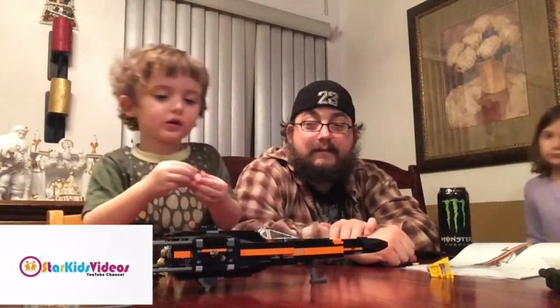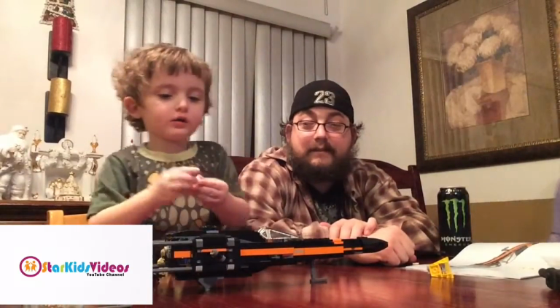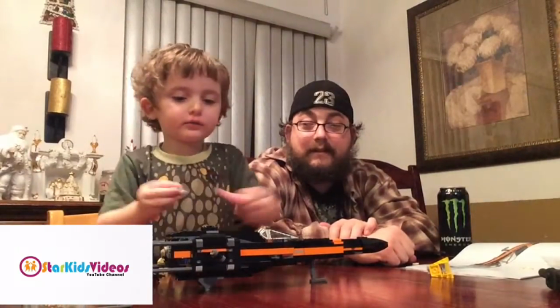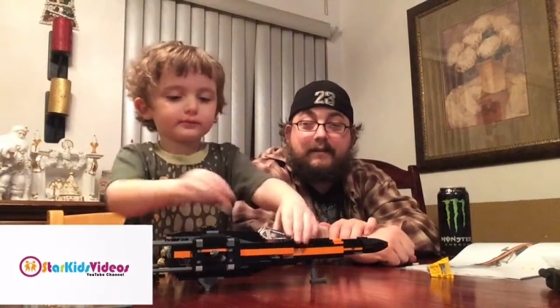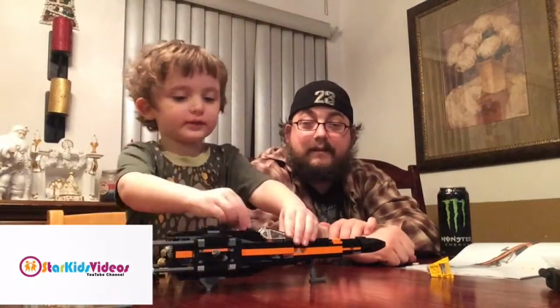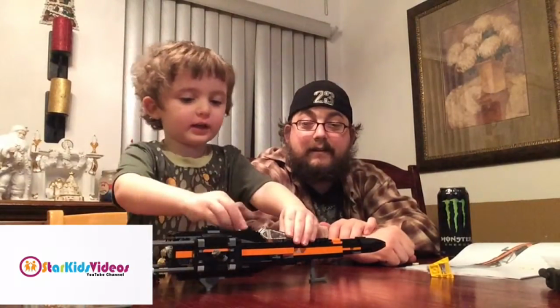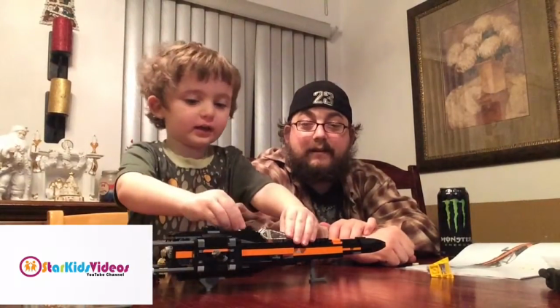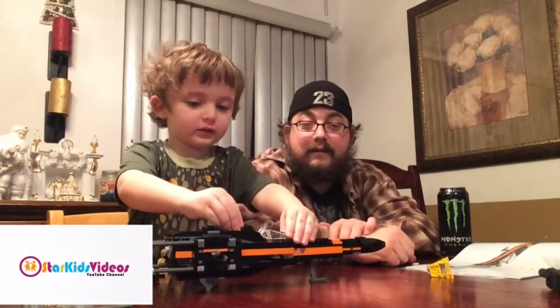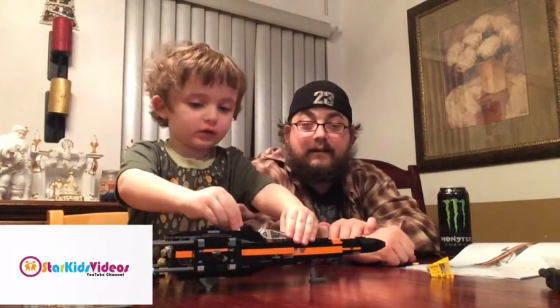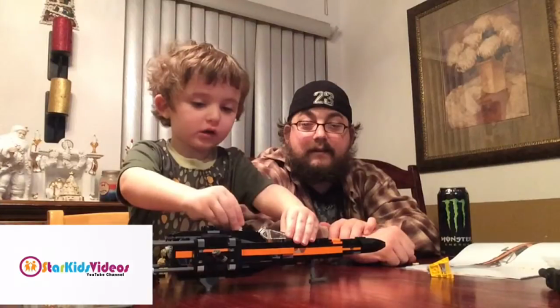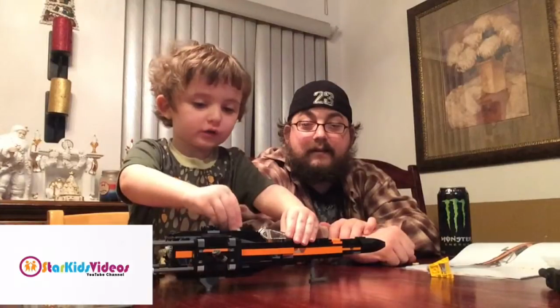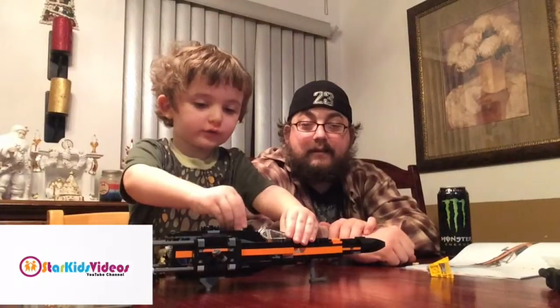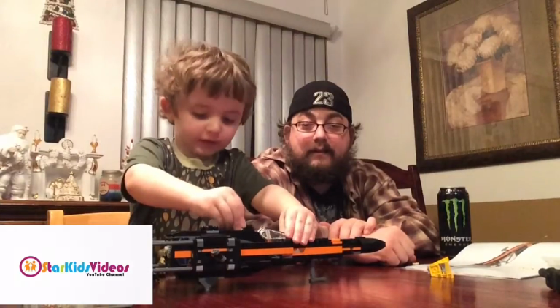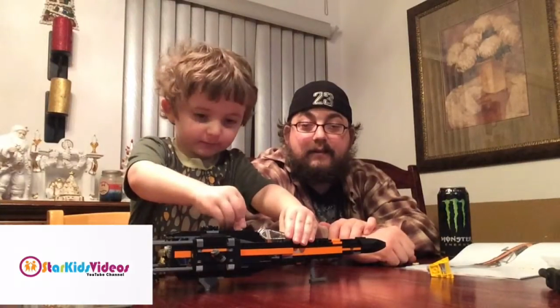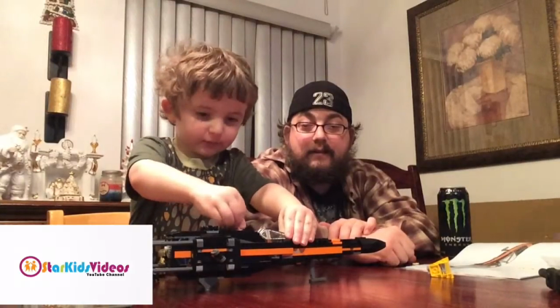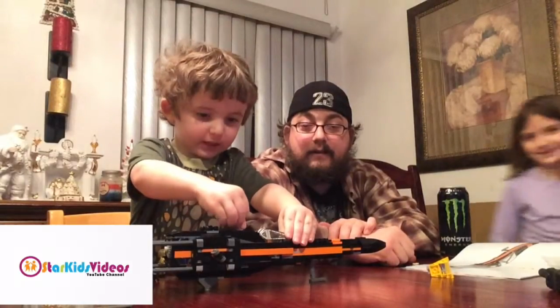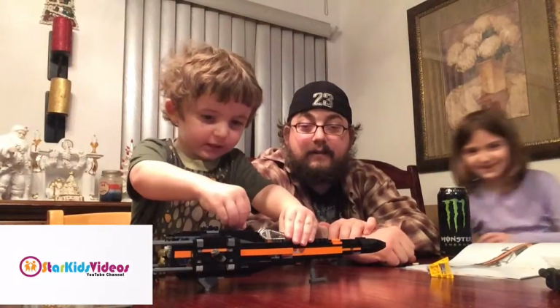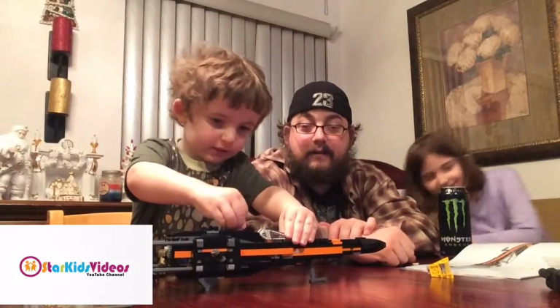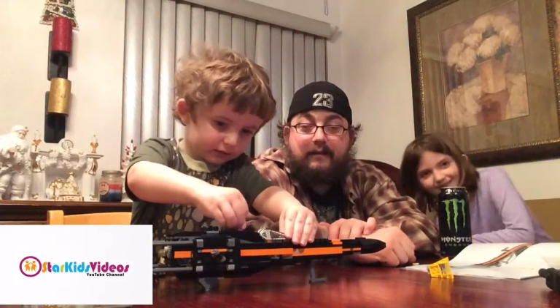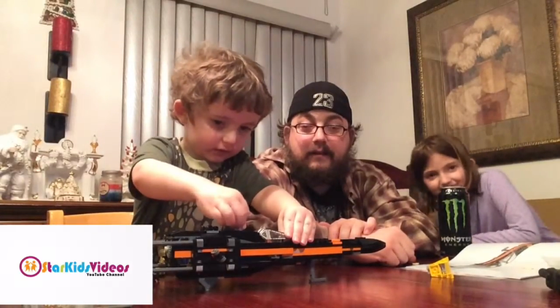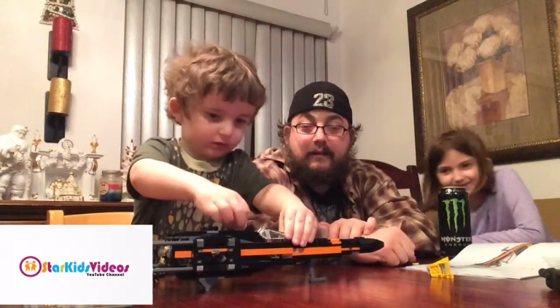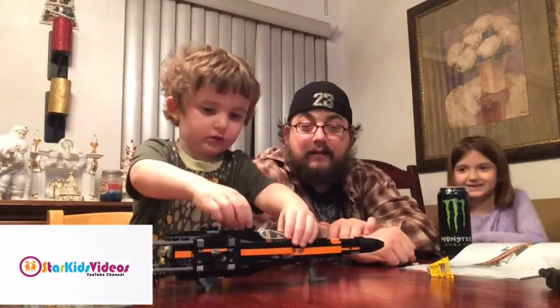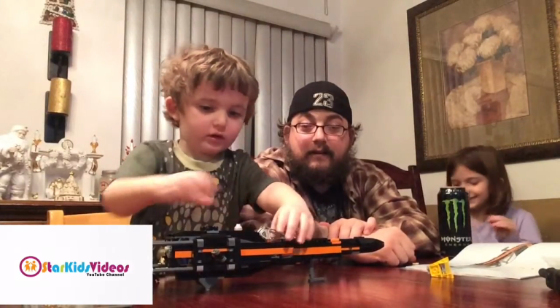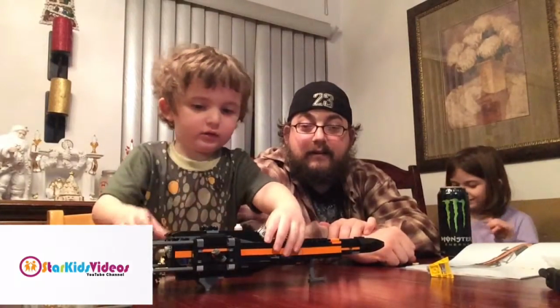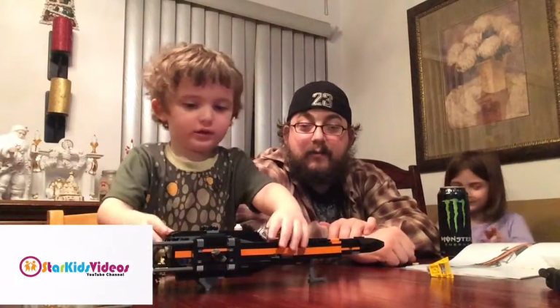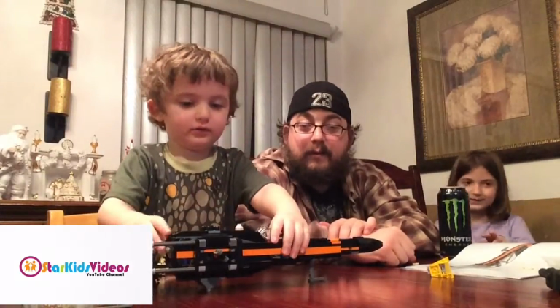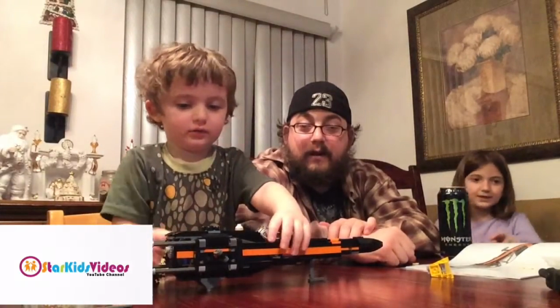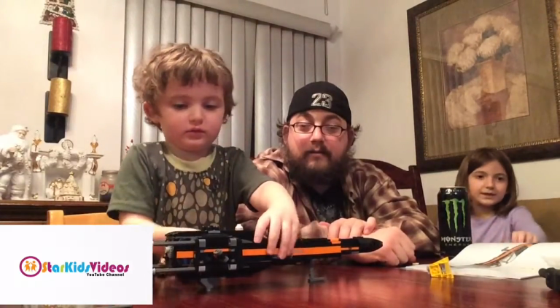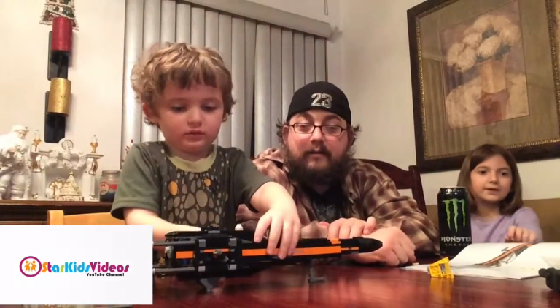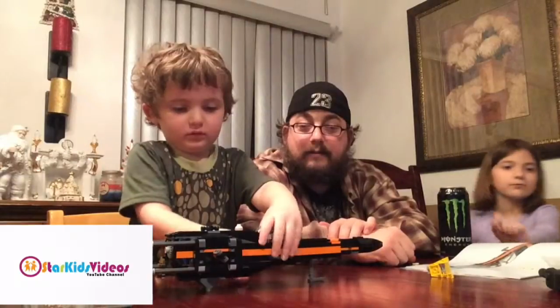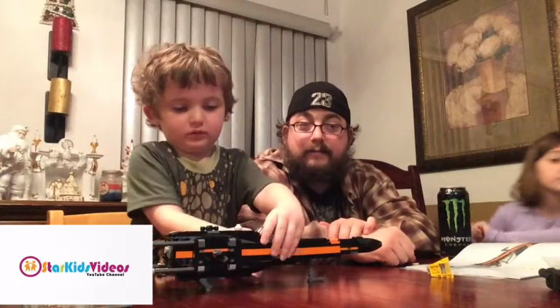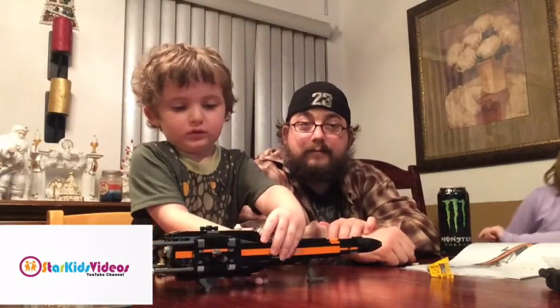Whoa, look at that! It's stuck BB-8 in! That's where BB-8 goes. Can we open it back?